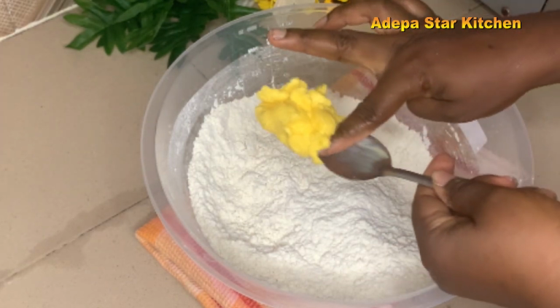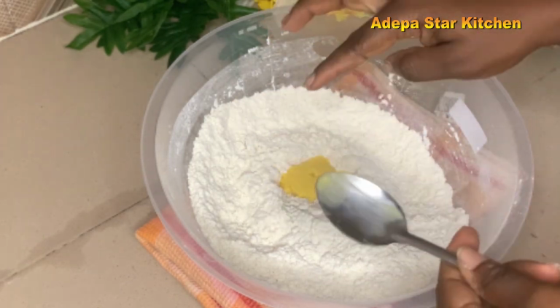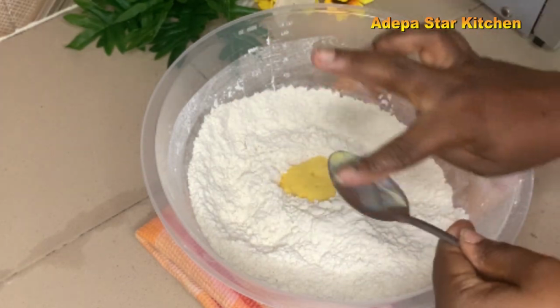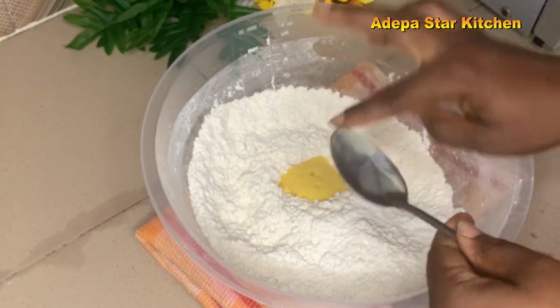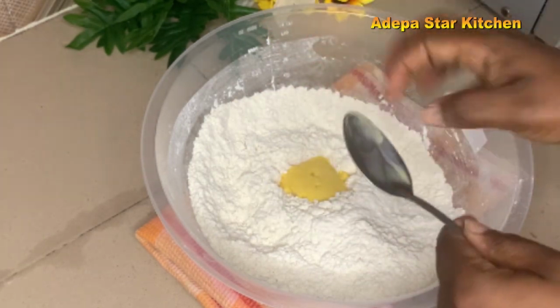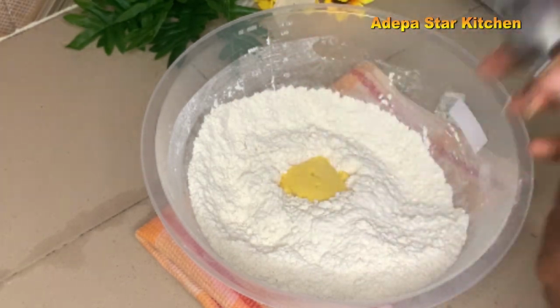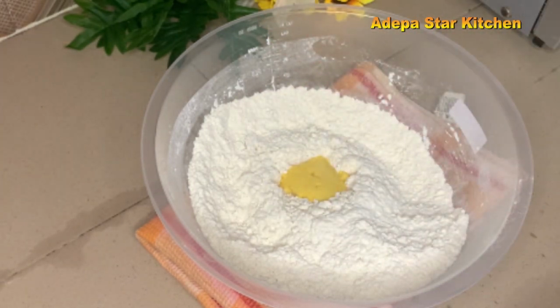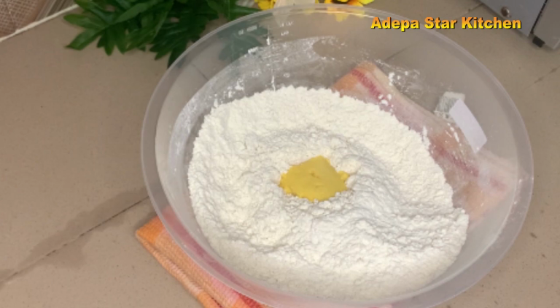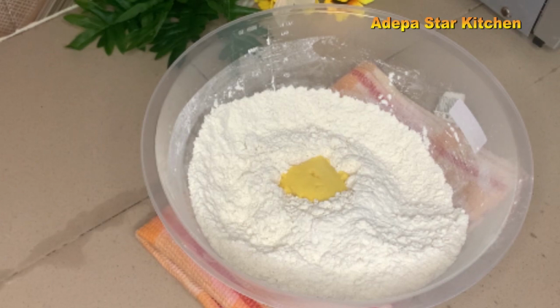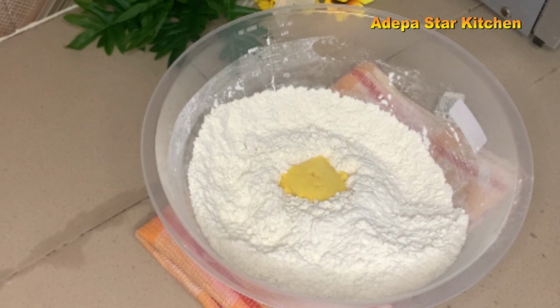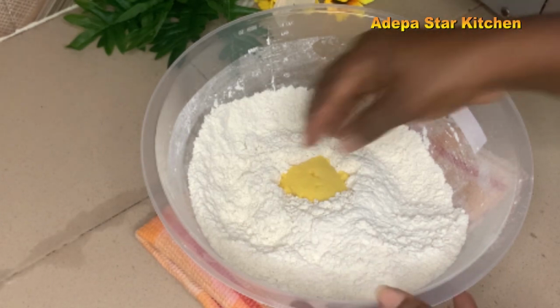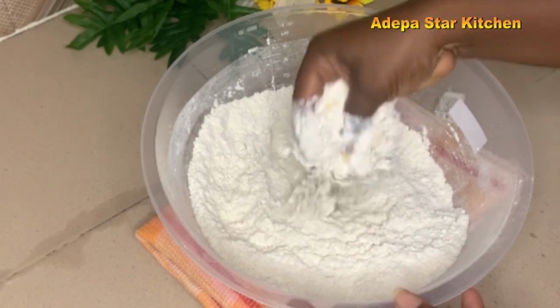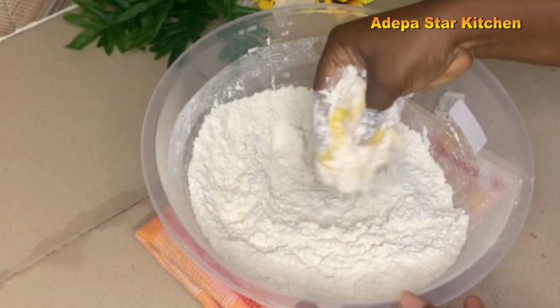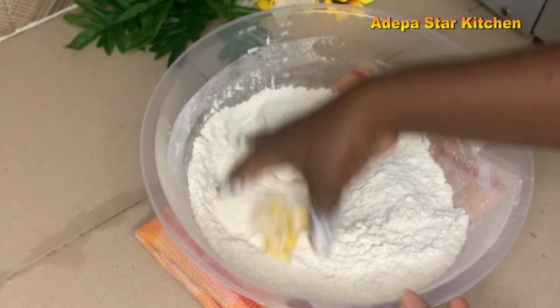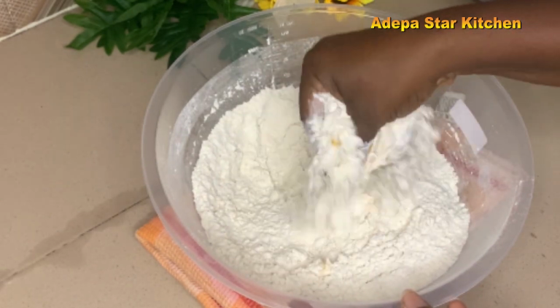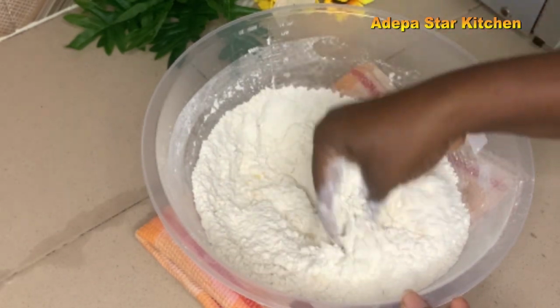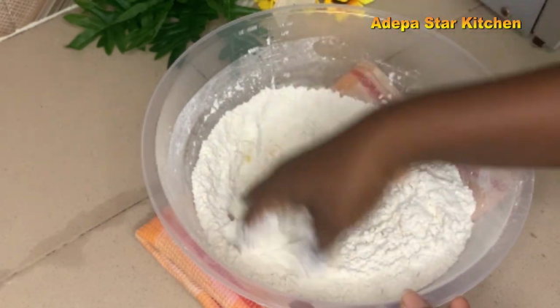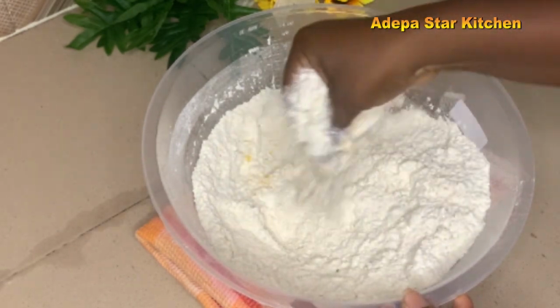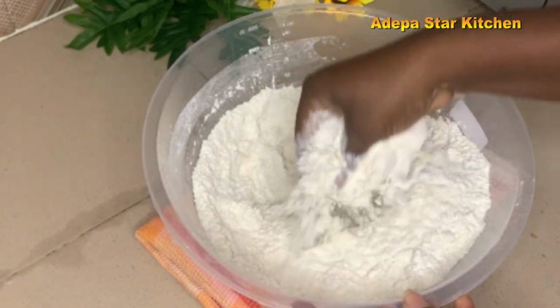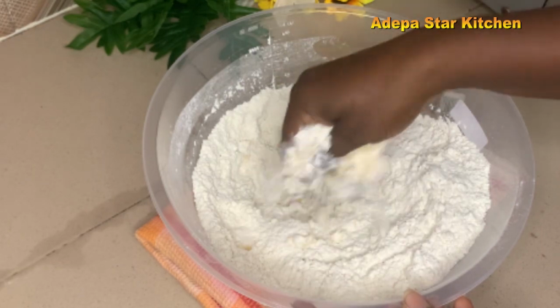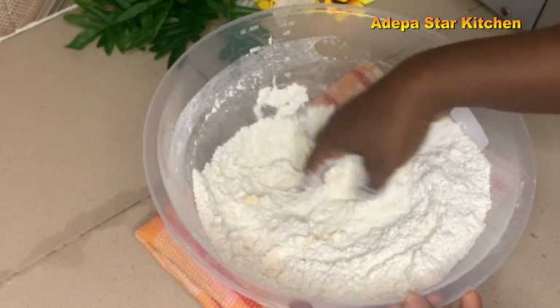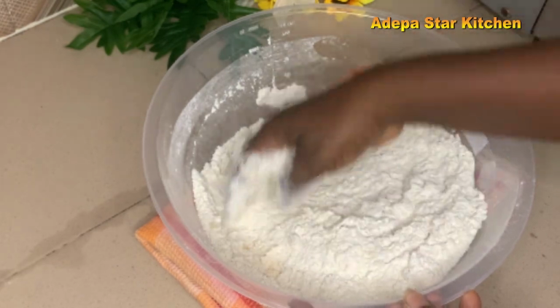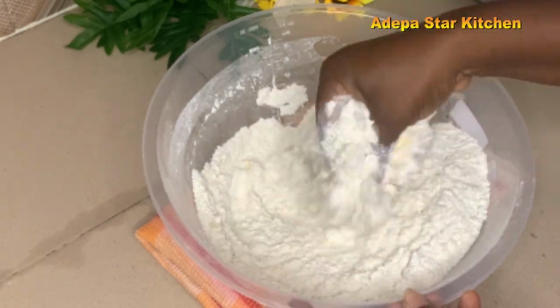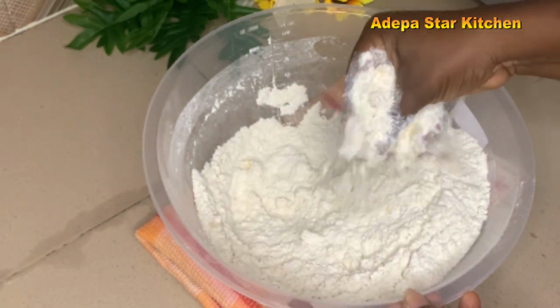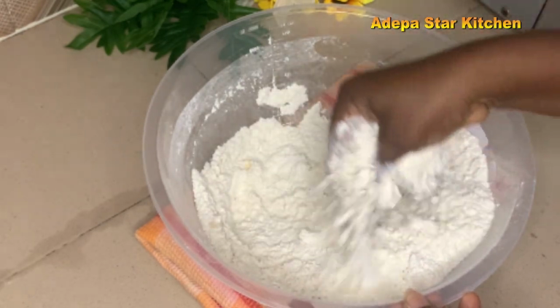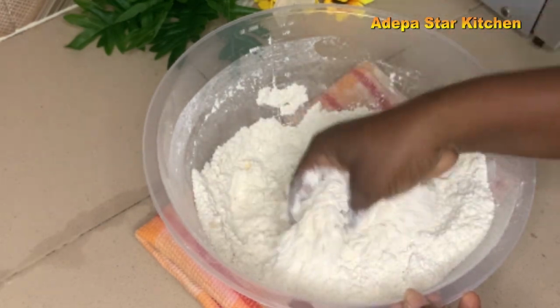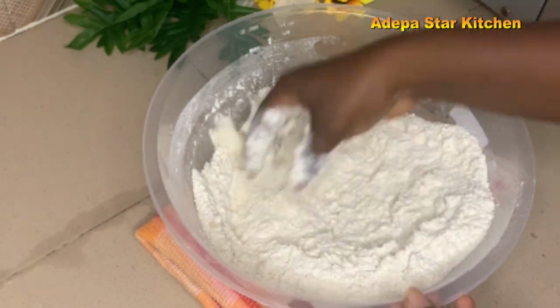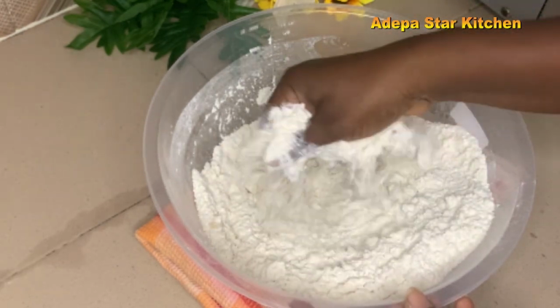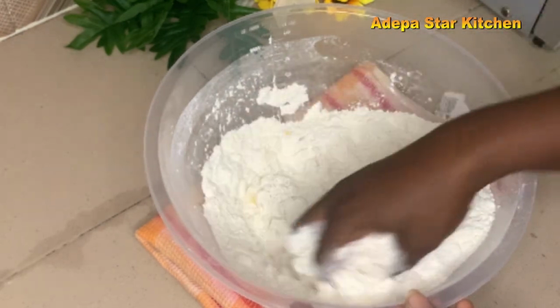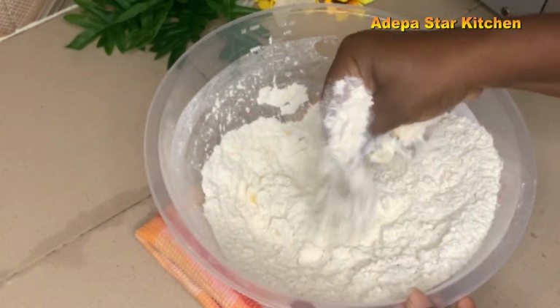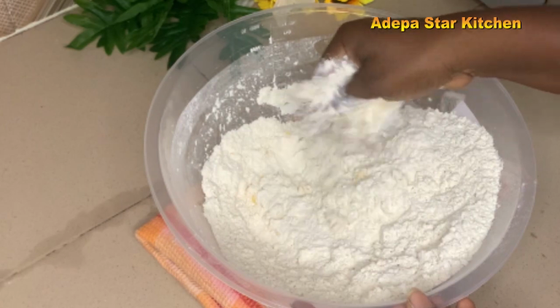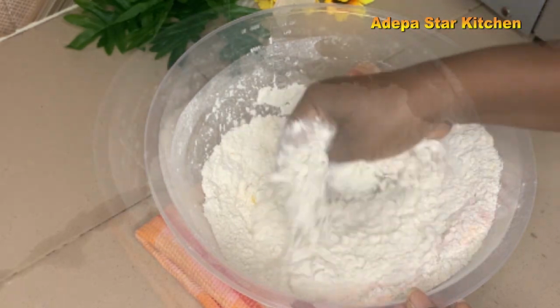I'll go ahead and add one tablespoon of margarine into my flour. You can also use two tablespoons, but I want only one tablespoon. Then you mix all together.